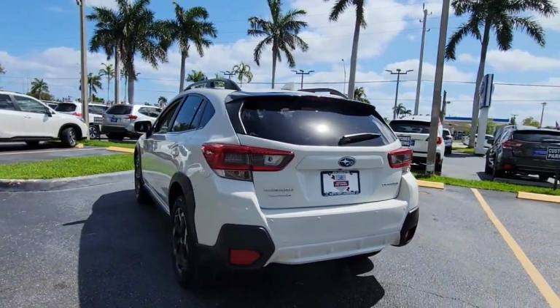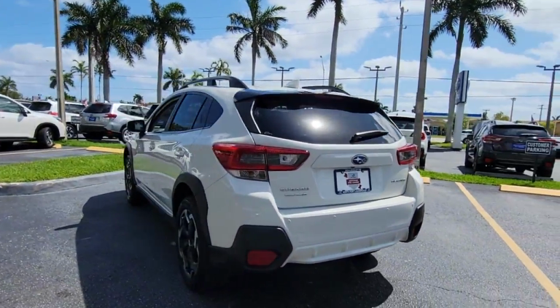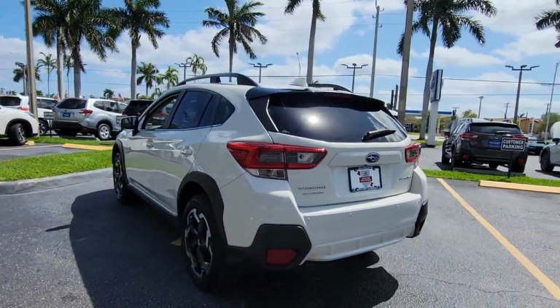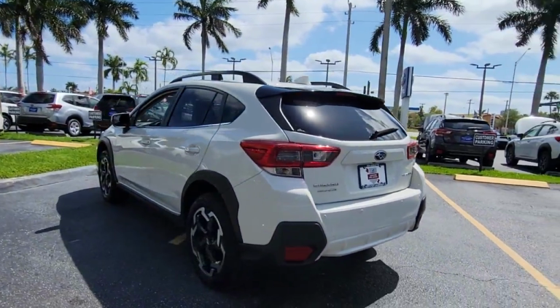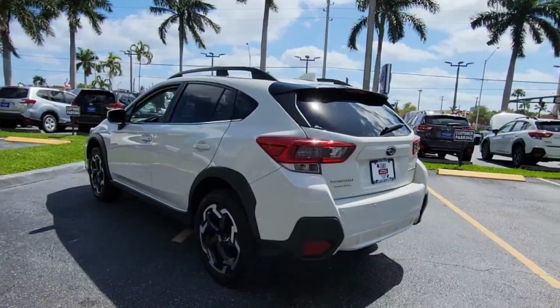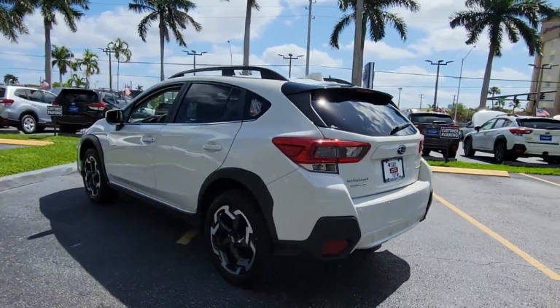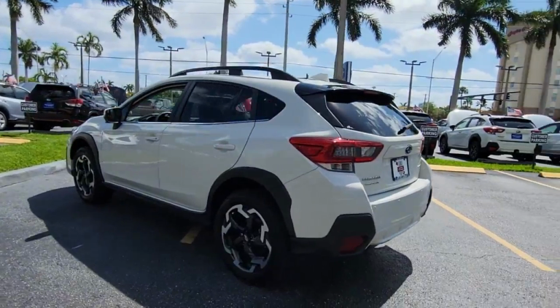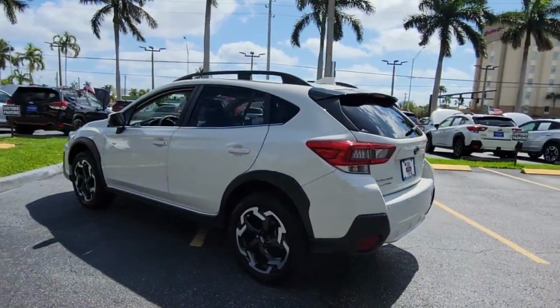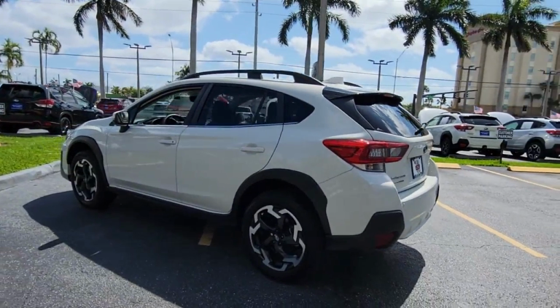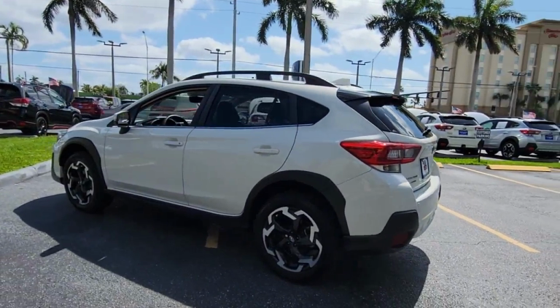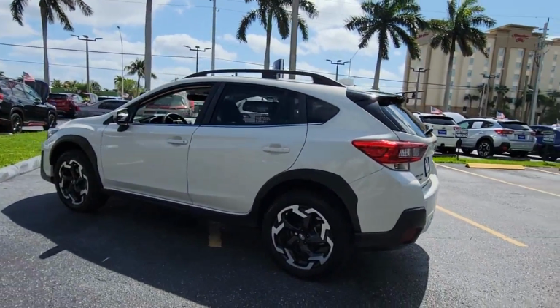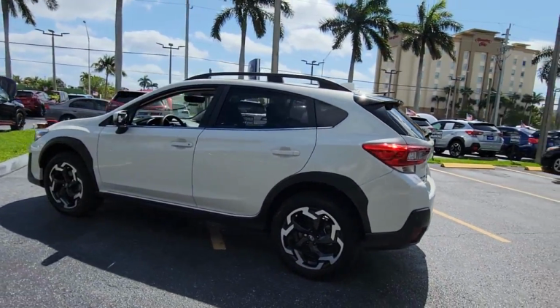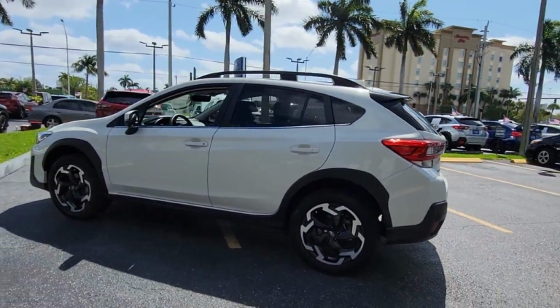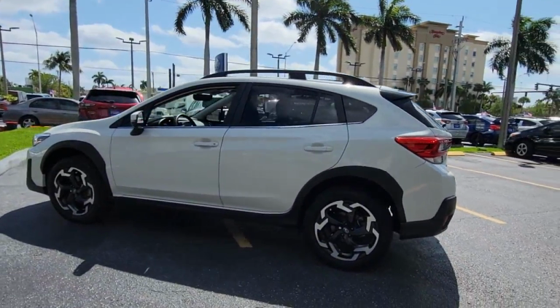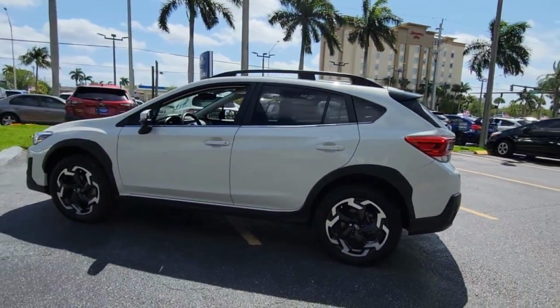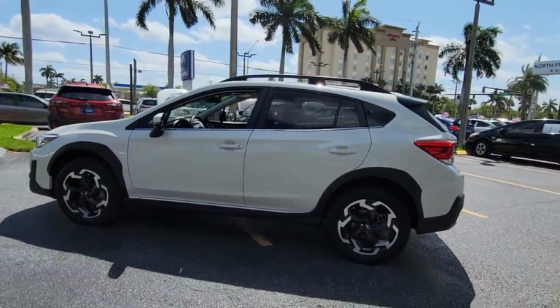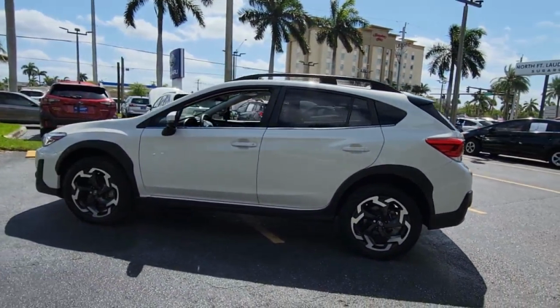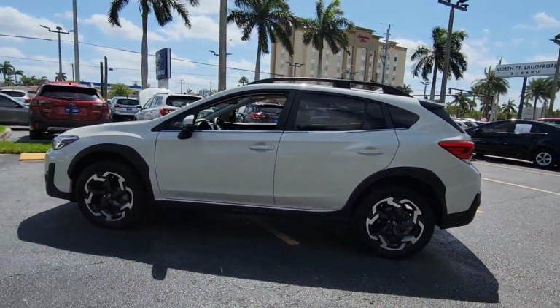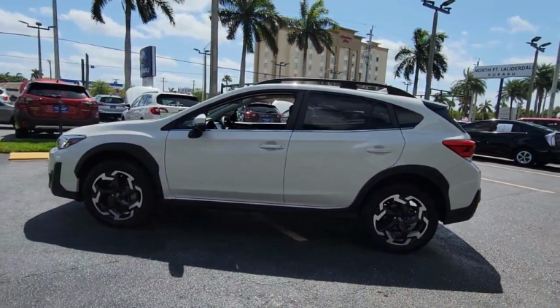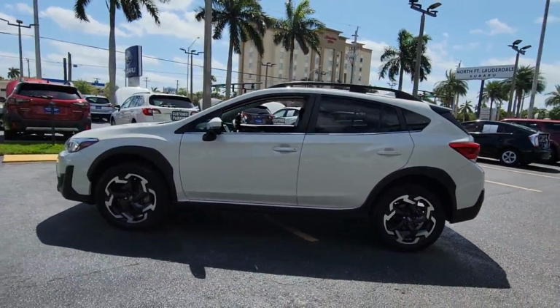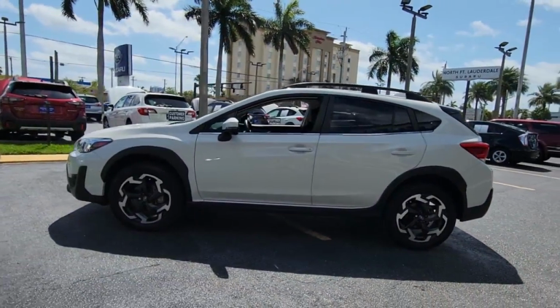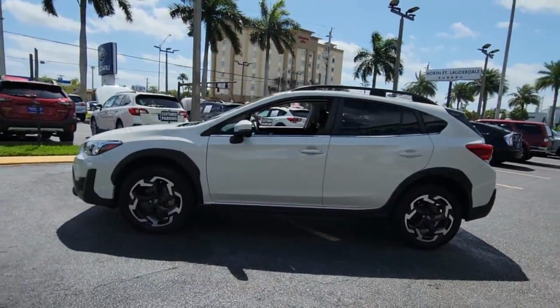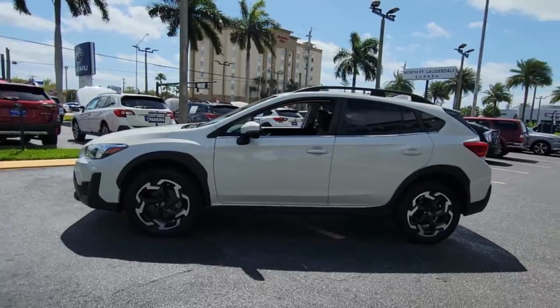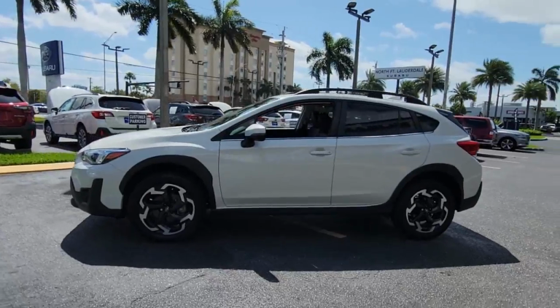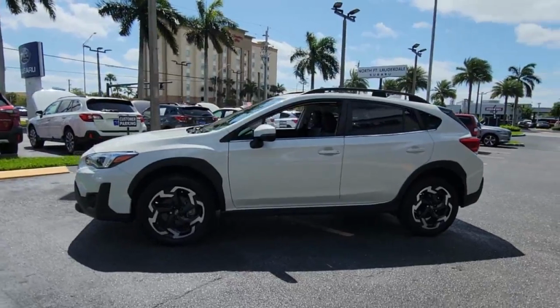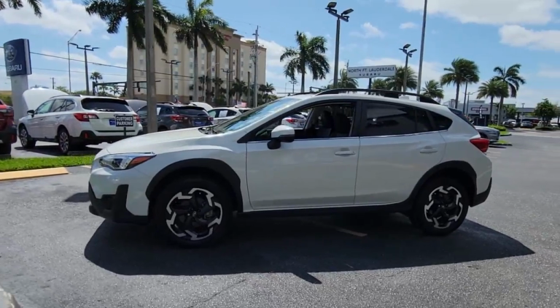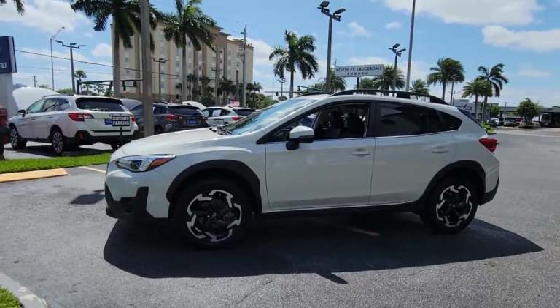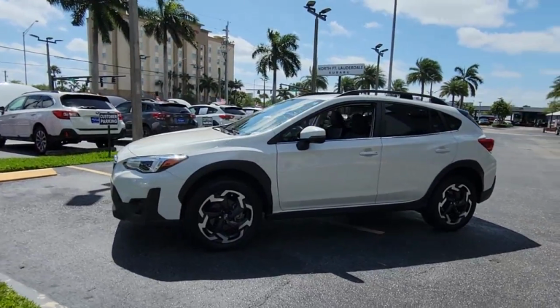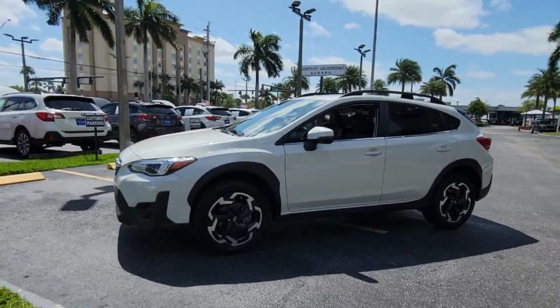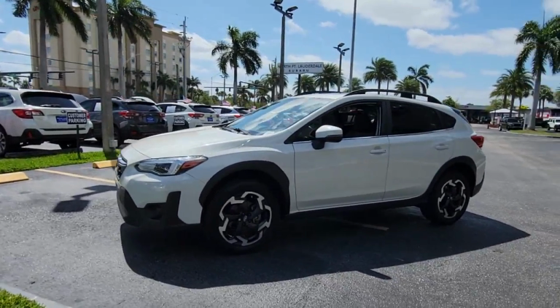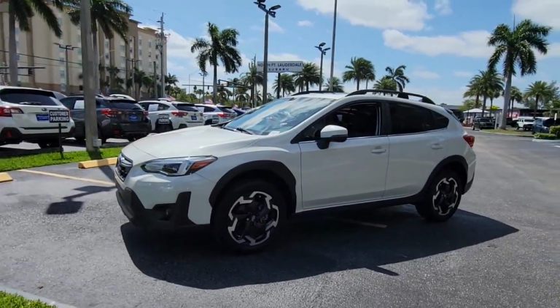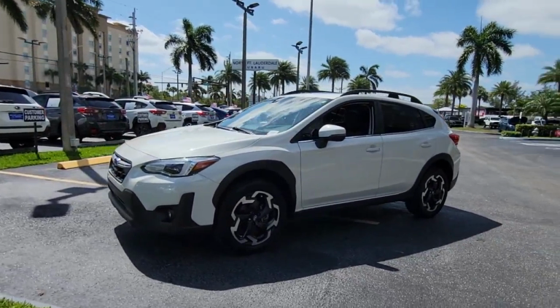This all-wheel drive compact crossover gives you the advantages of an SUV, but drives like a comfortable sedan. These are just some of the great options this vehicle comes with.